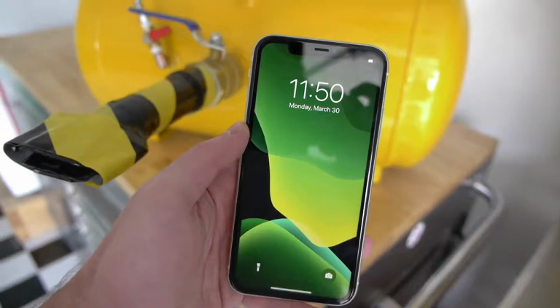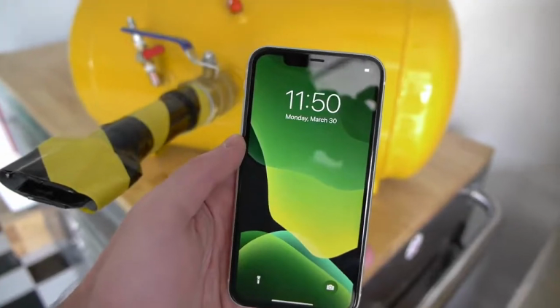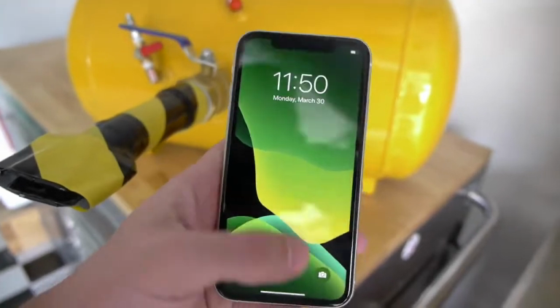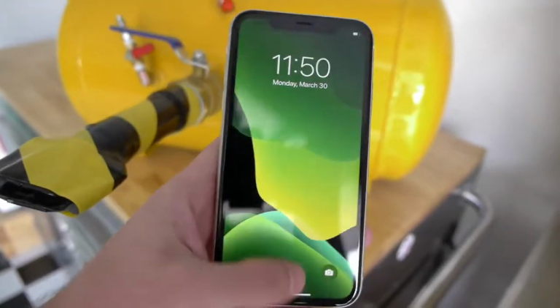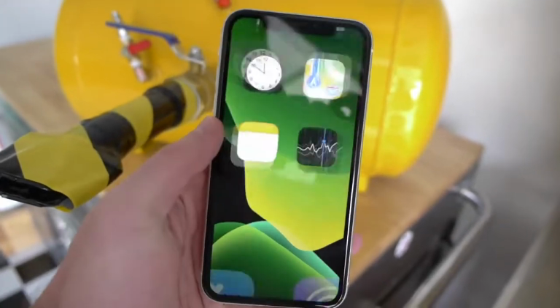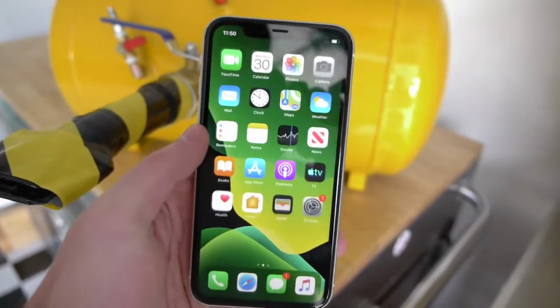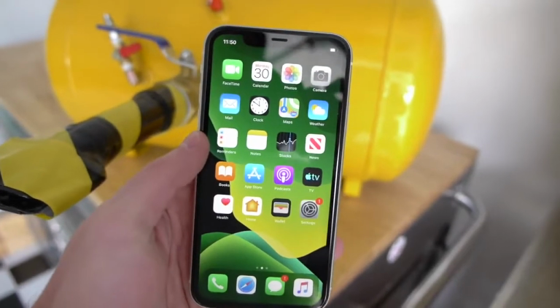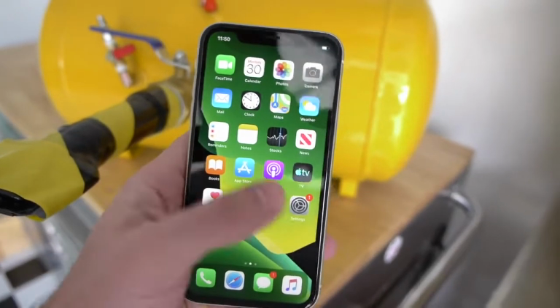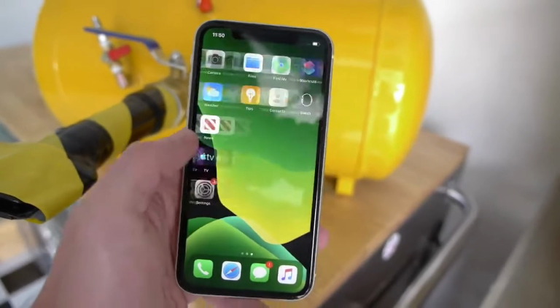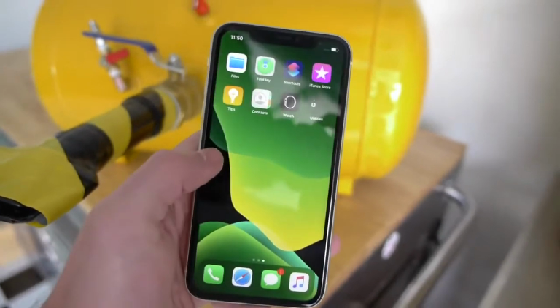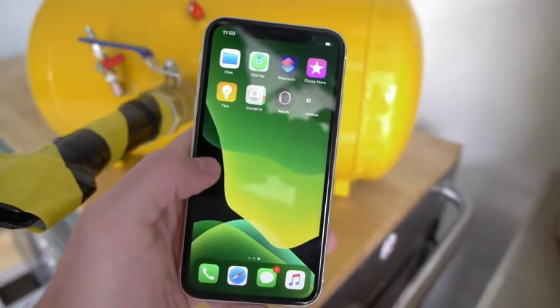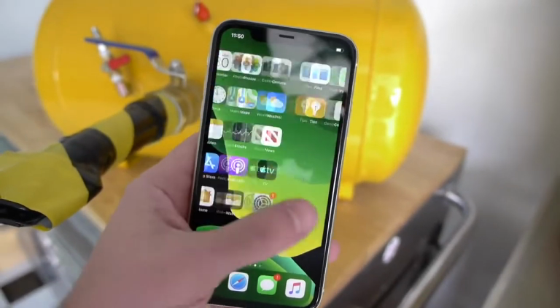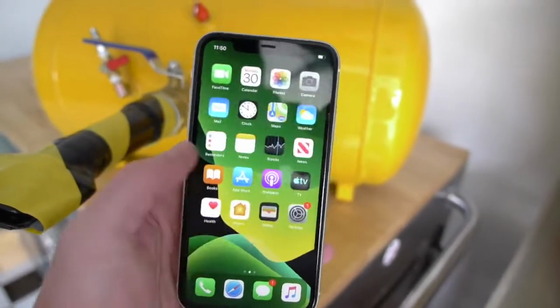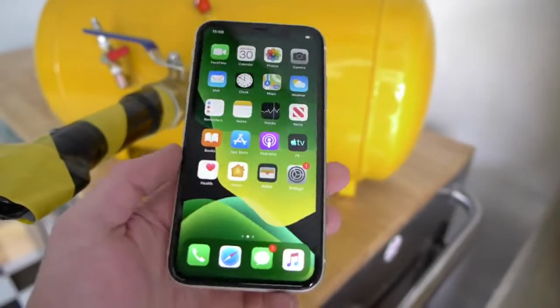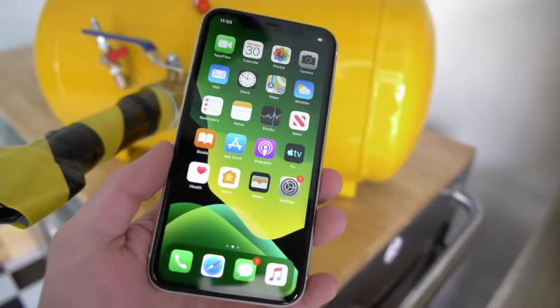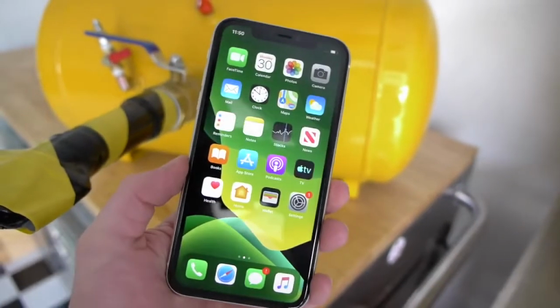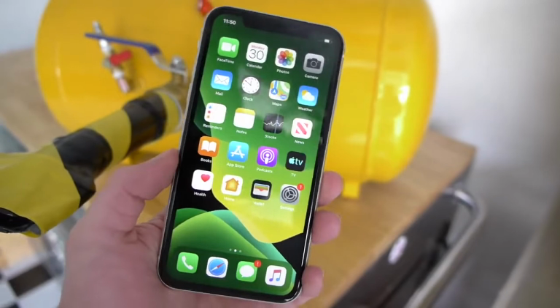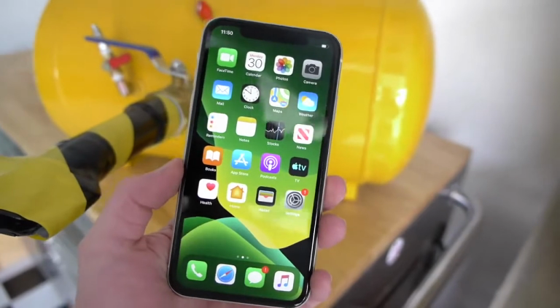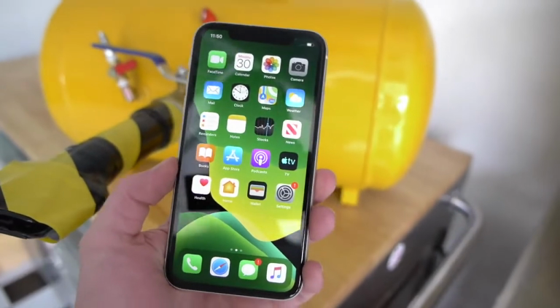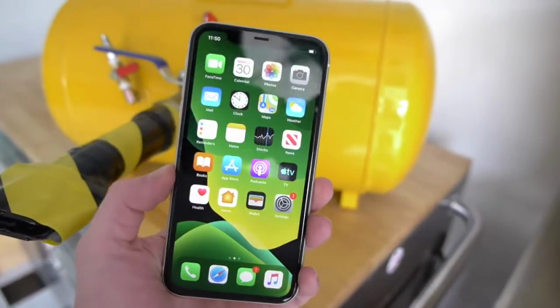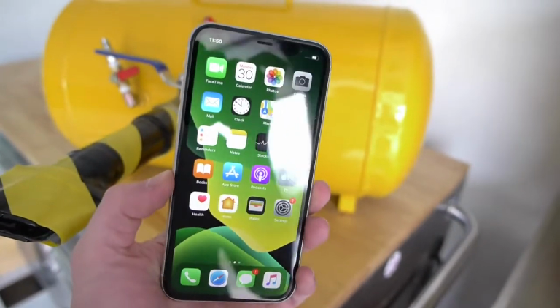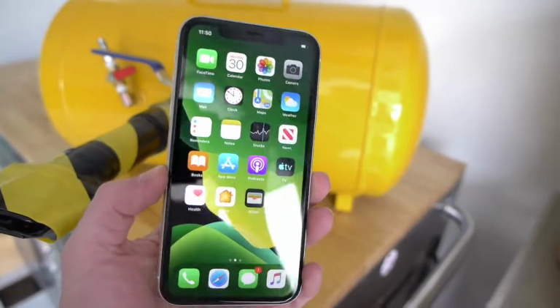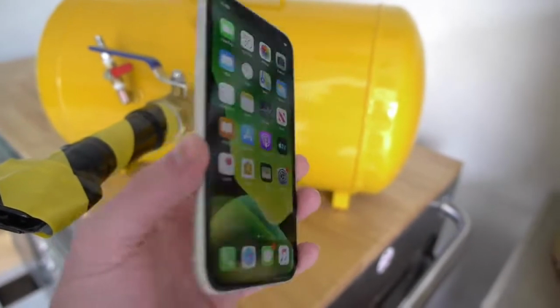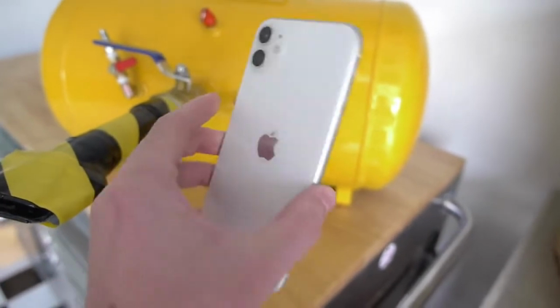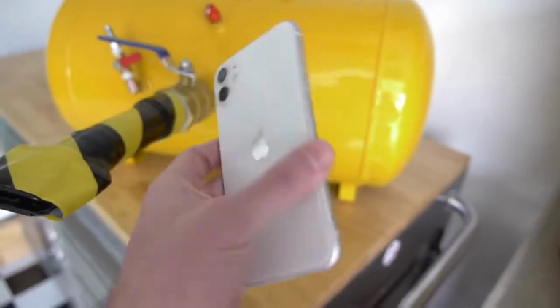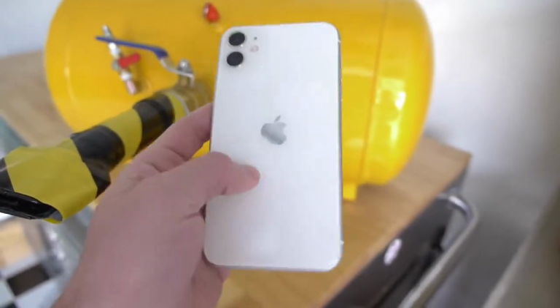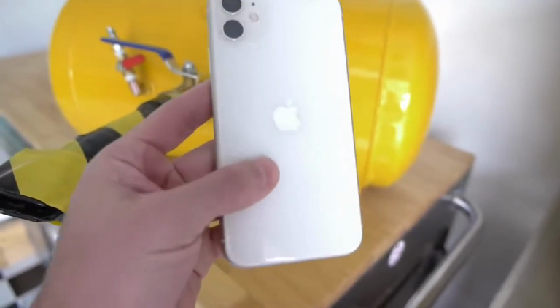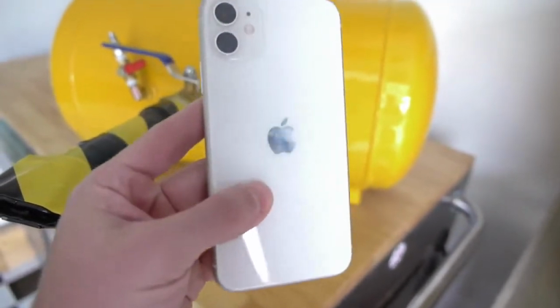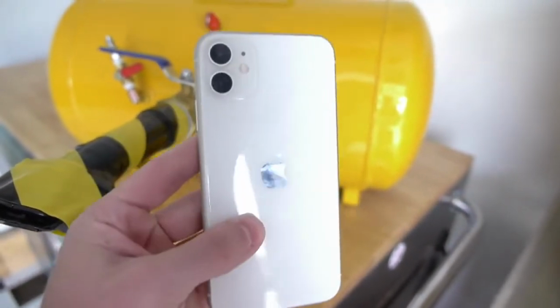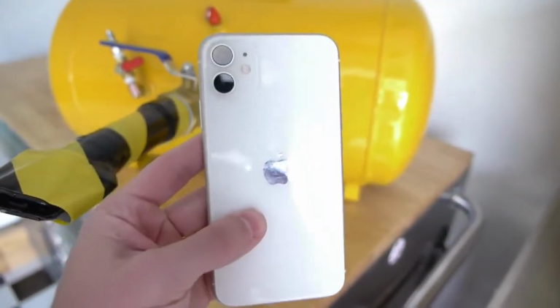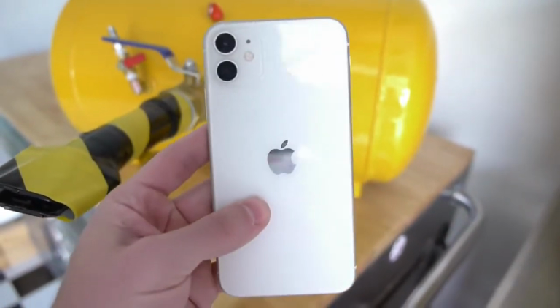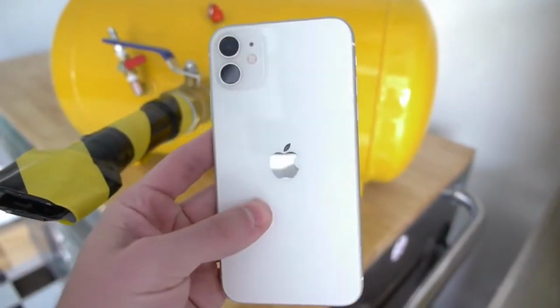What's up guys, TechRacks here. In this video I have a perfectly working iPhone 11. There's no cracks on this phone, nothing wrong with the front, nothing wrong with the back. Beautiful device.